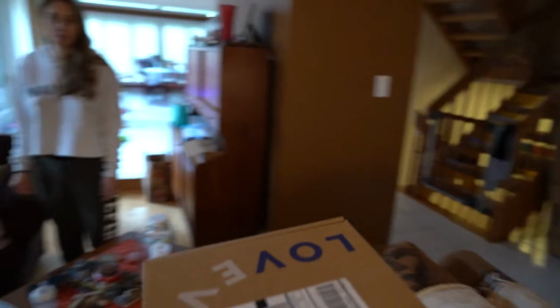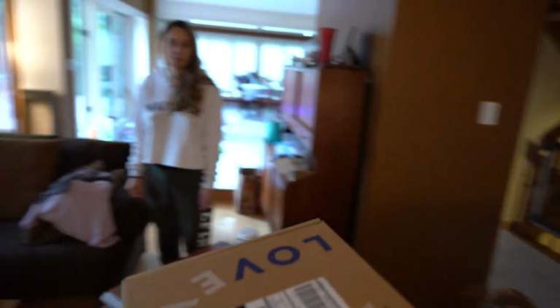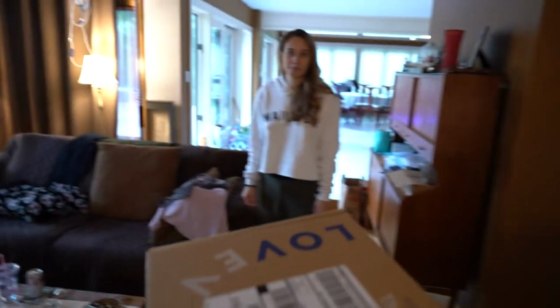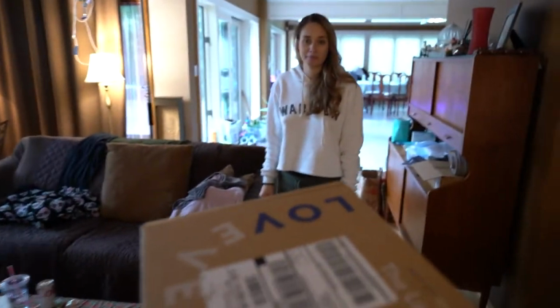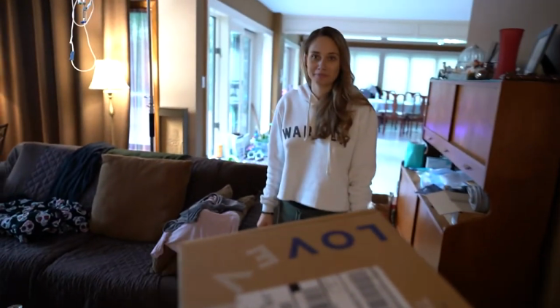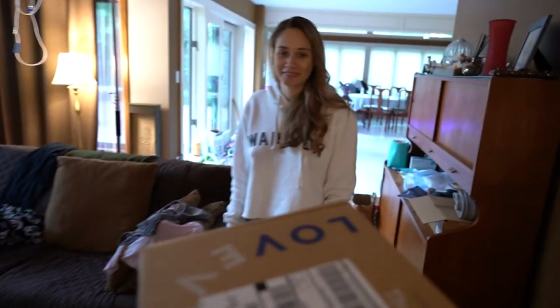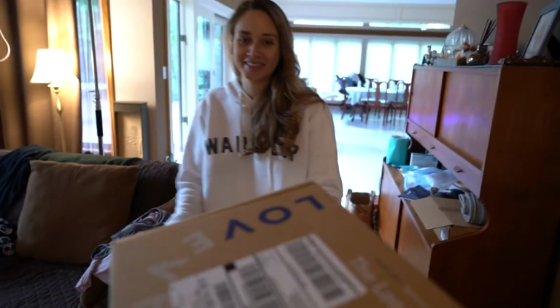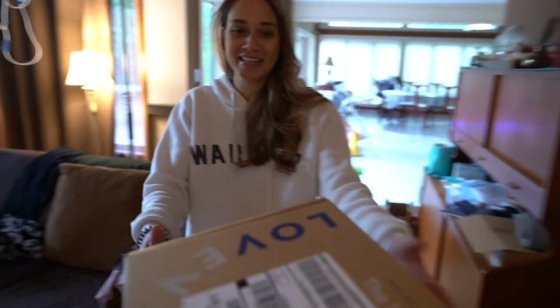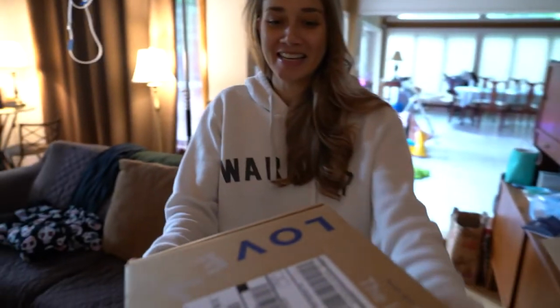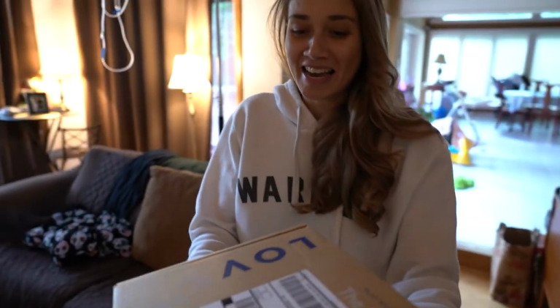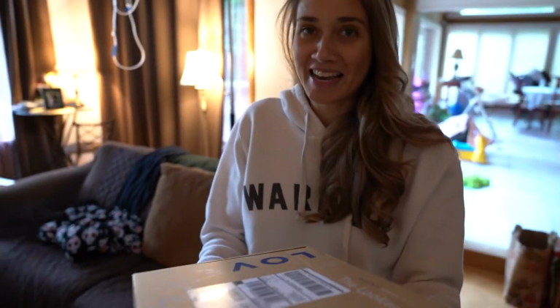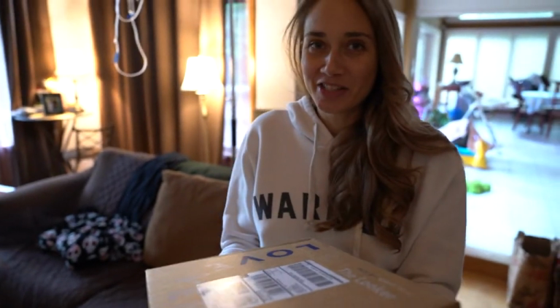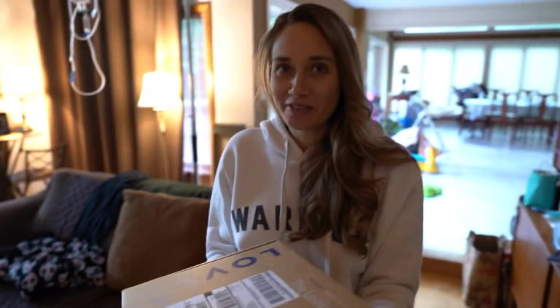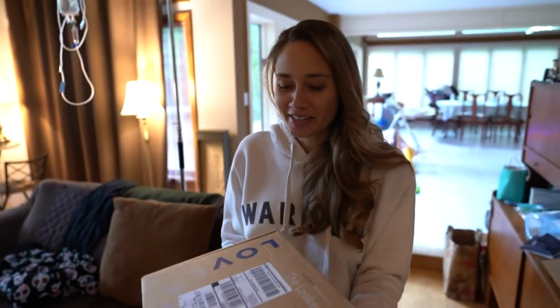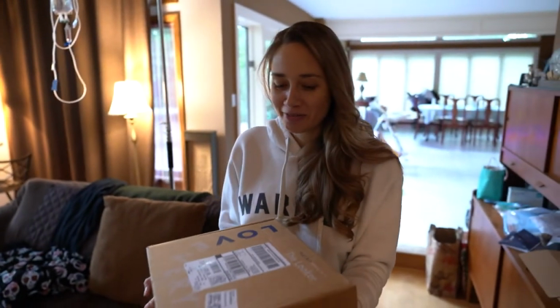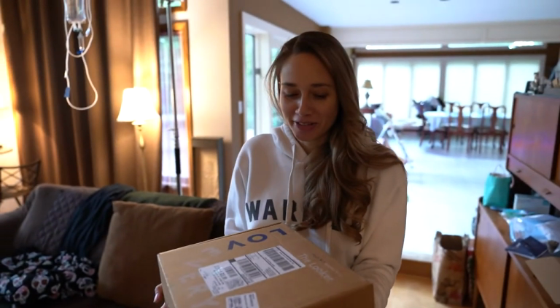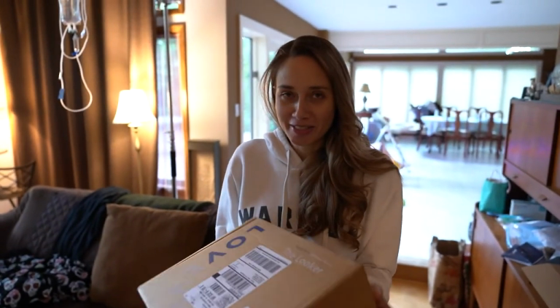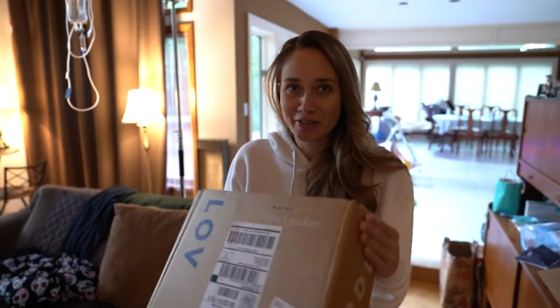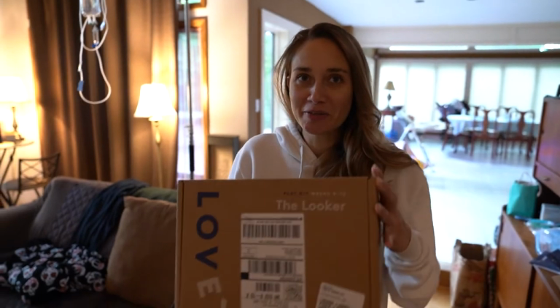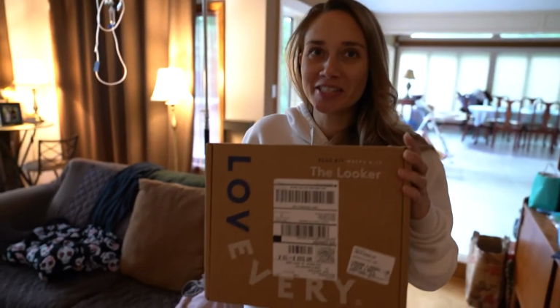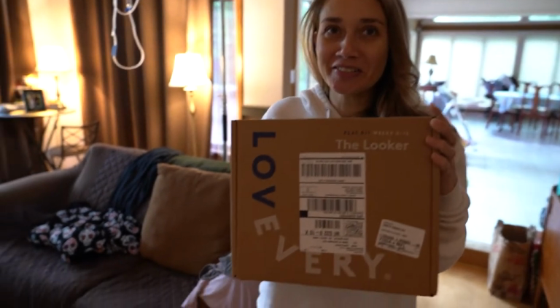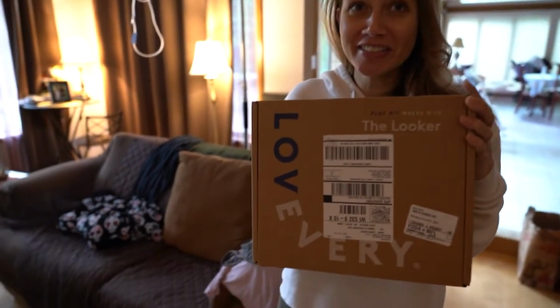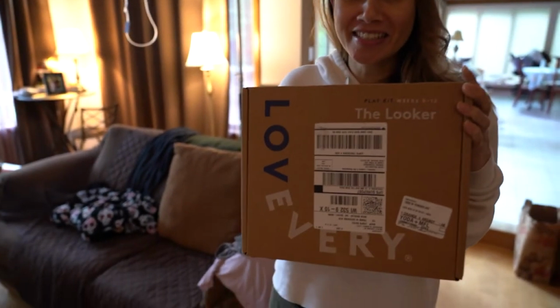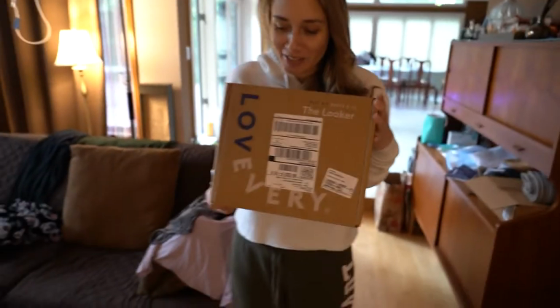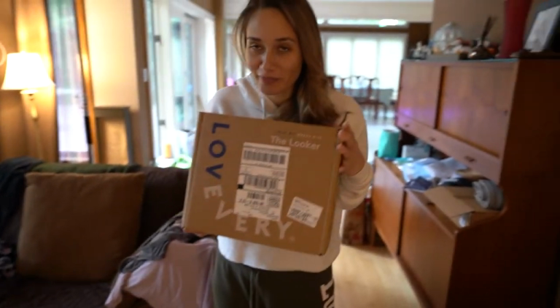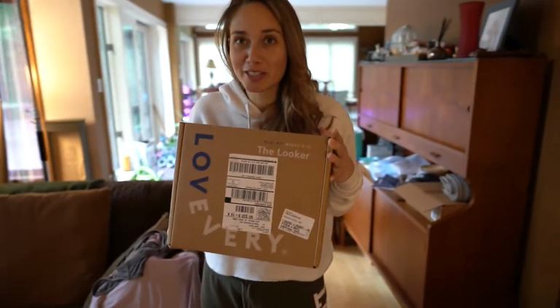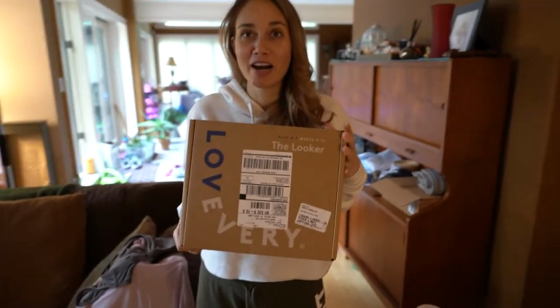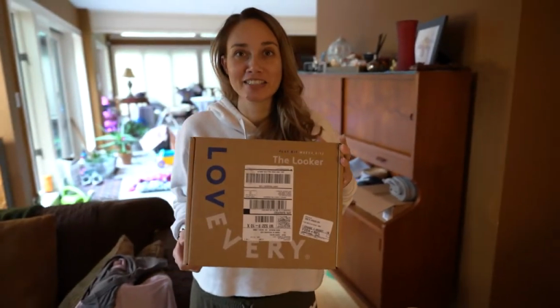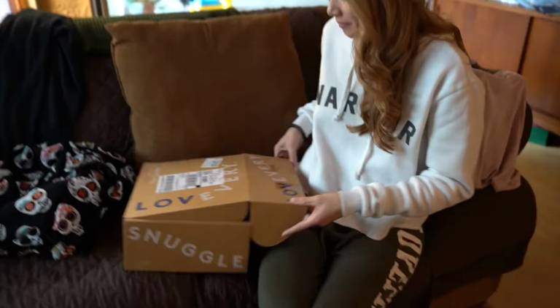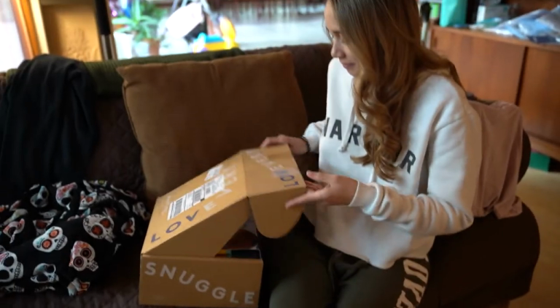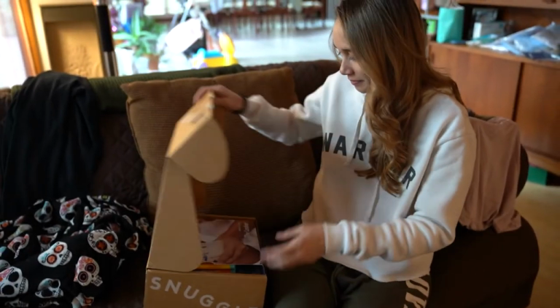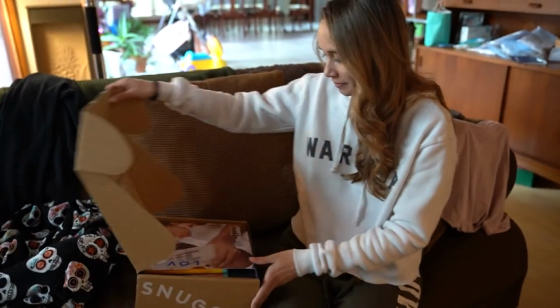Guess what's here. It's Giovanna's first subscription service — it's her first box. Okay, let's see what's in there.